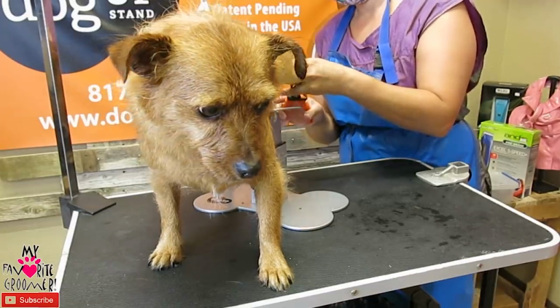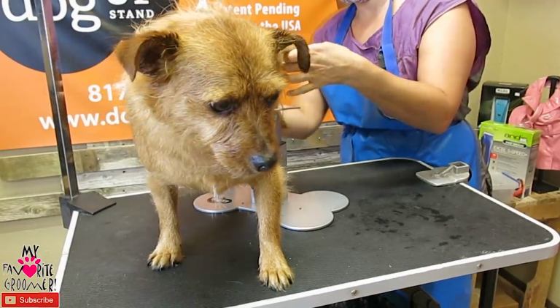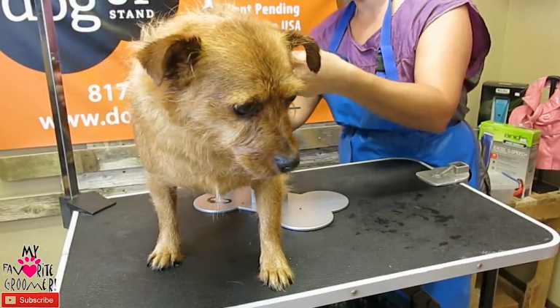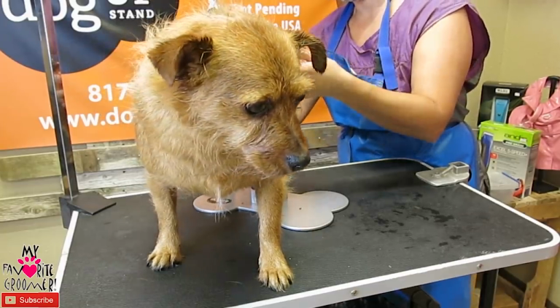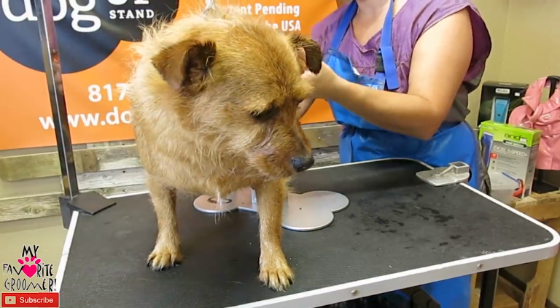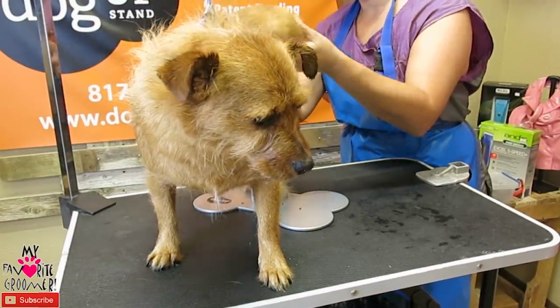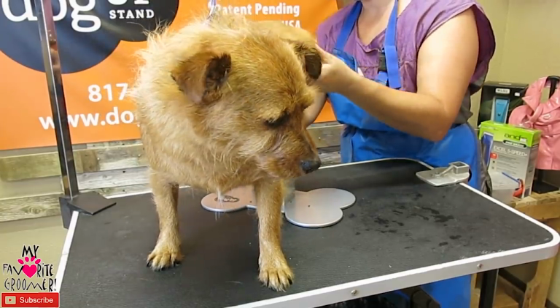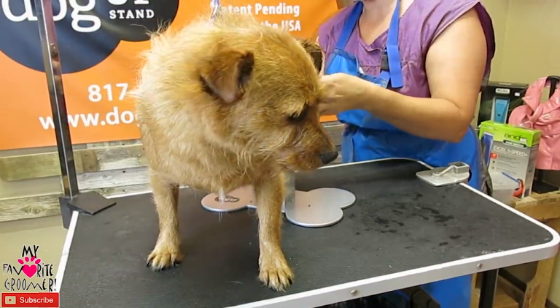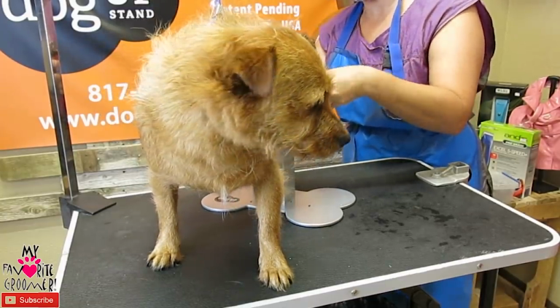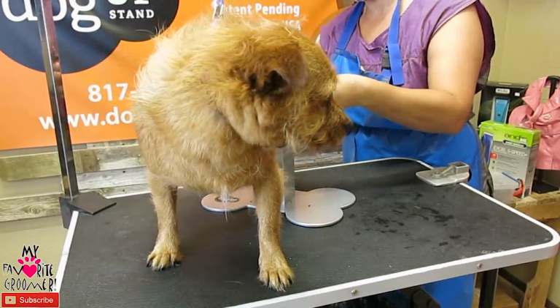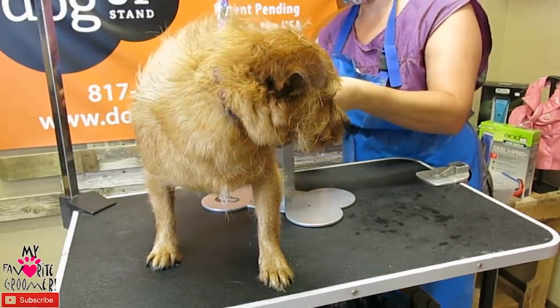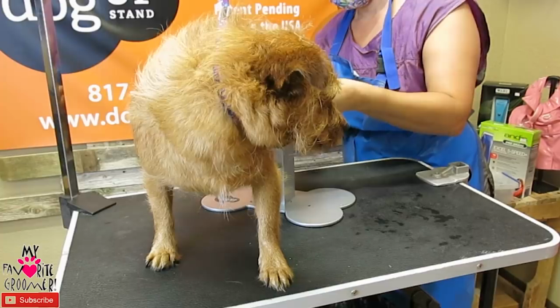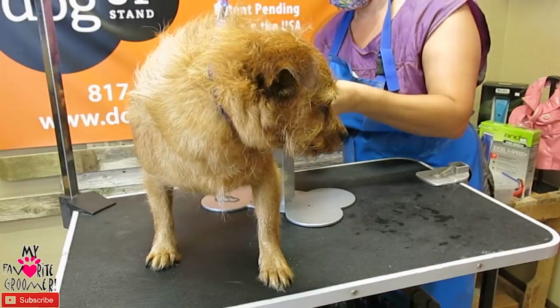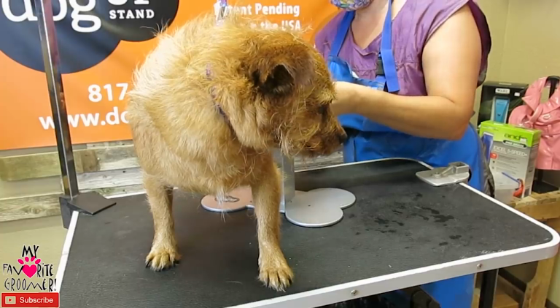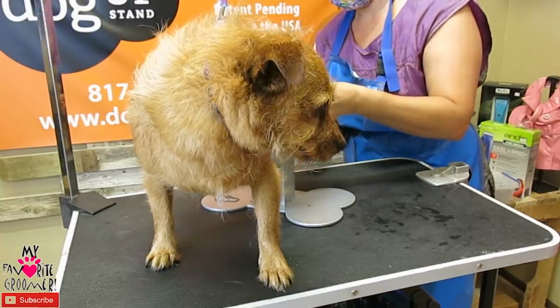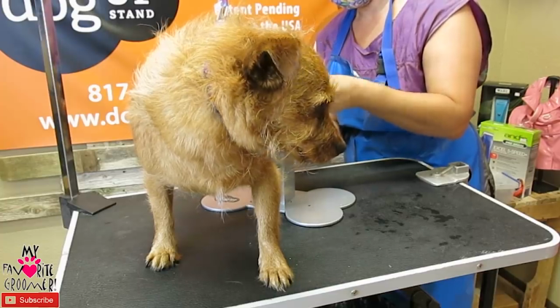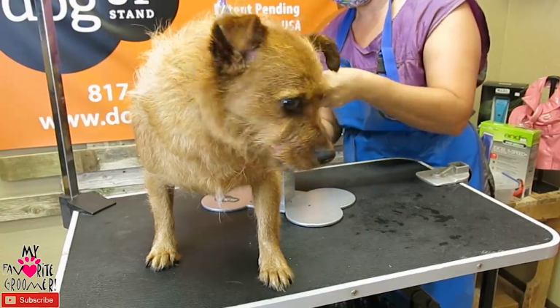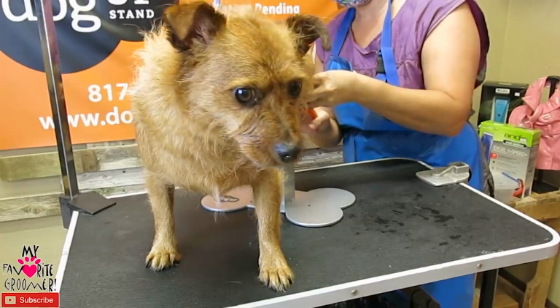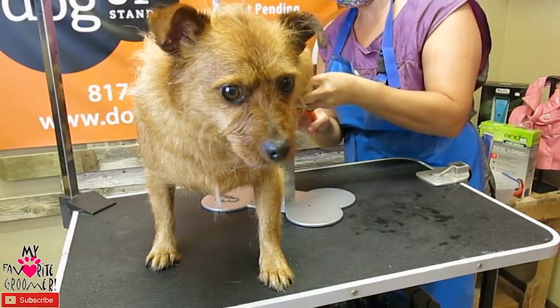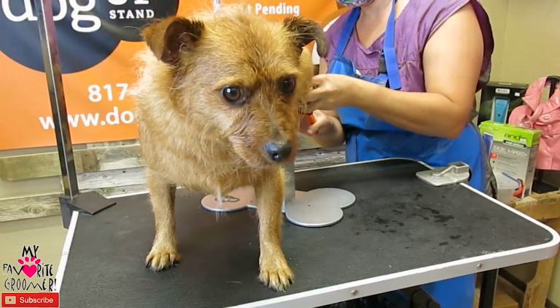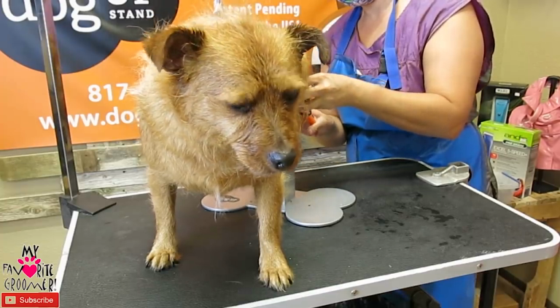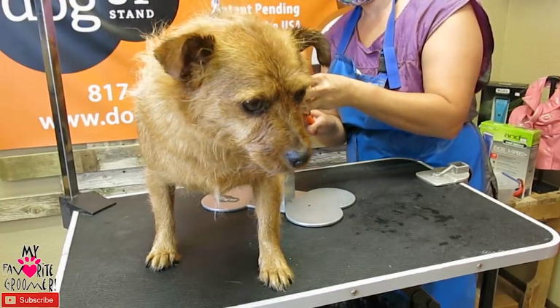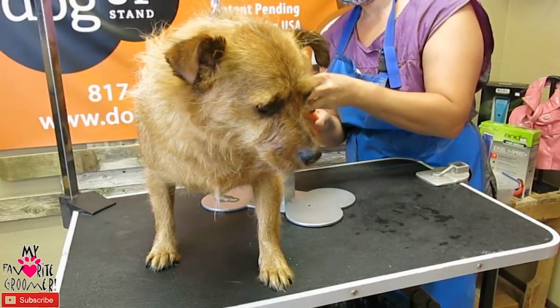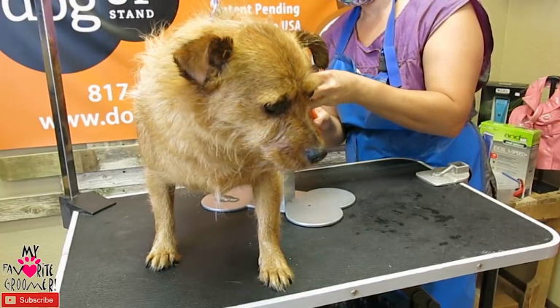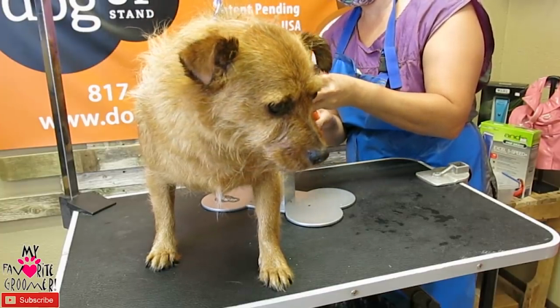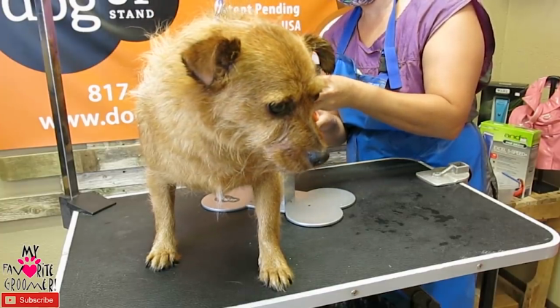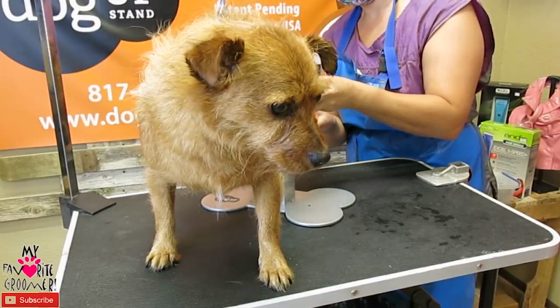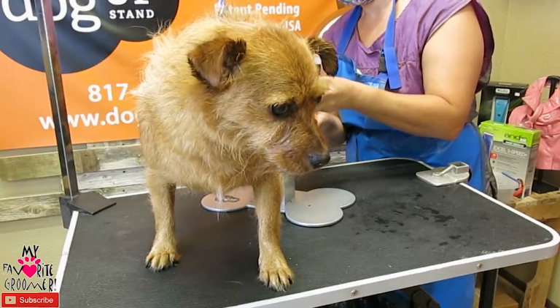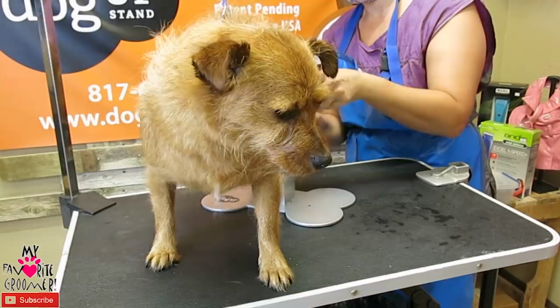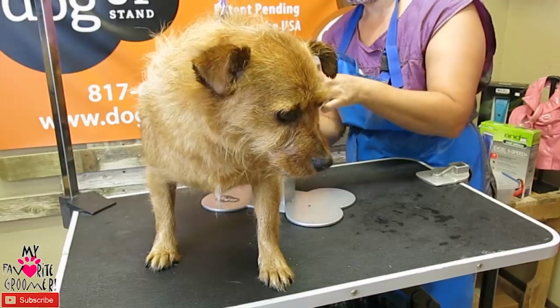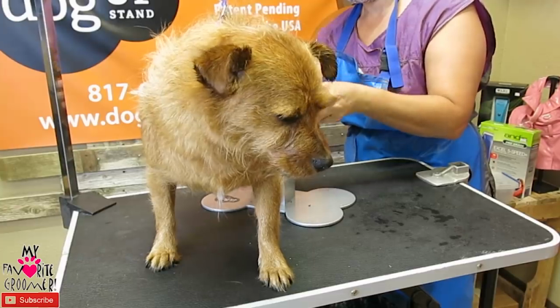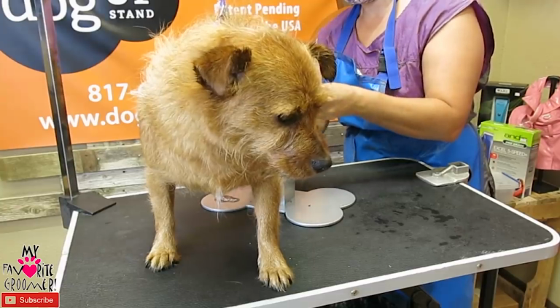Chop, chop, chop, chop, chop, chop. There we go. No, not yet. Let me see.